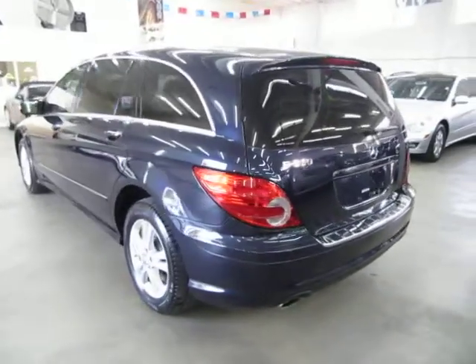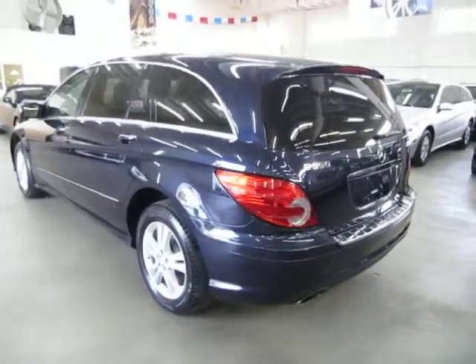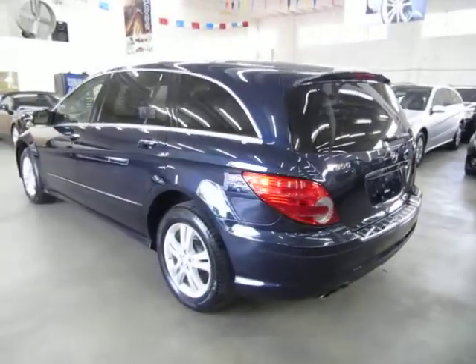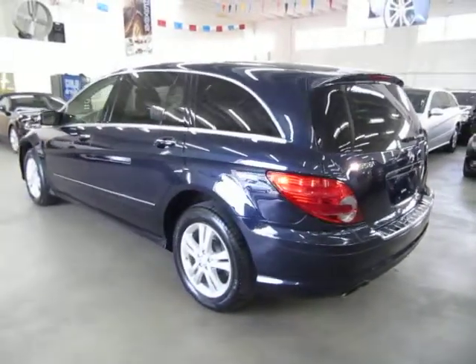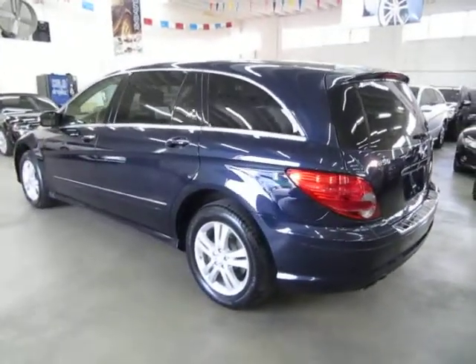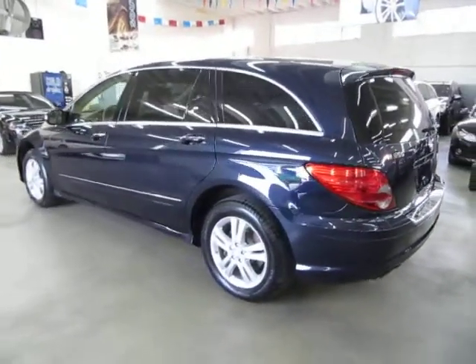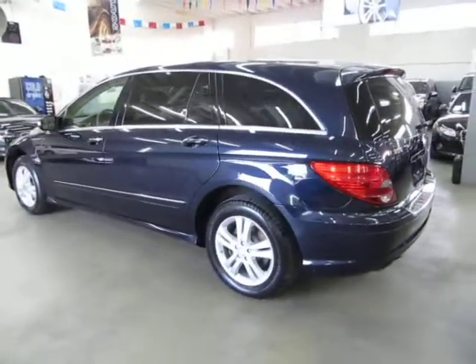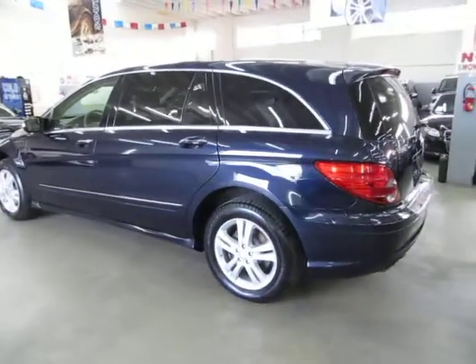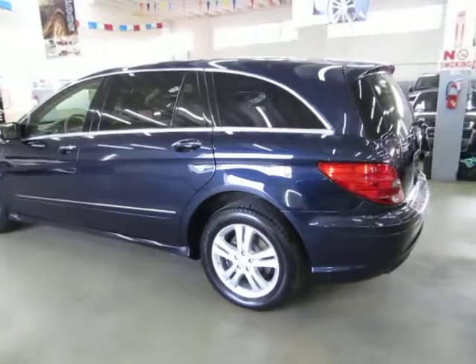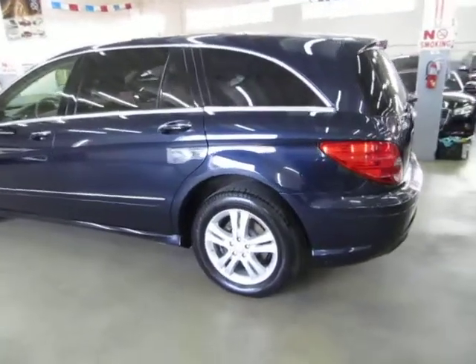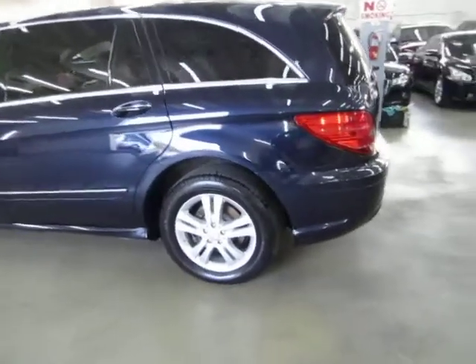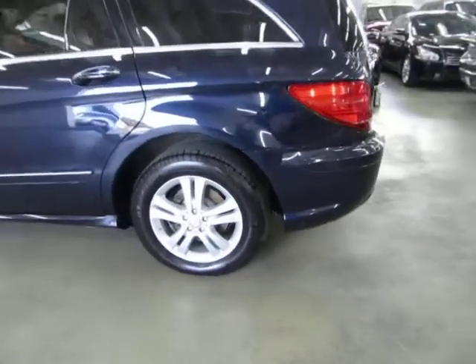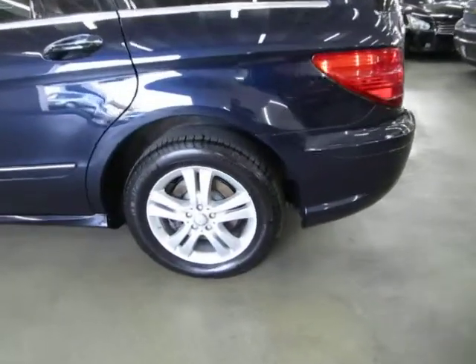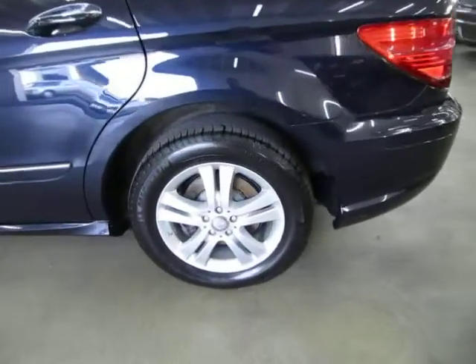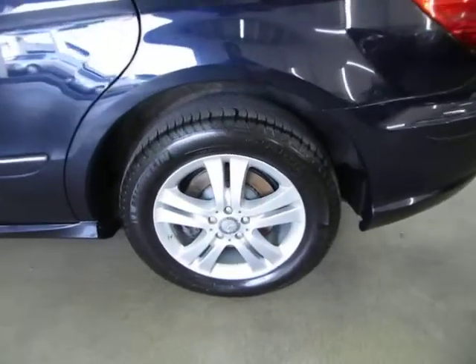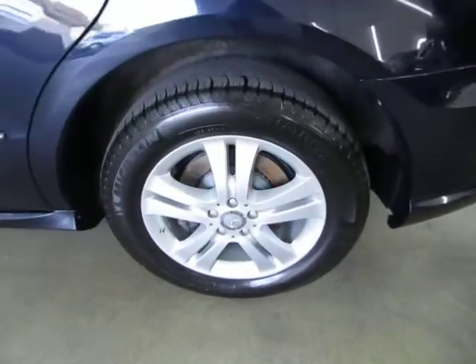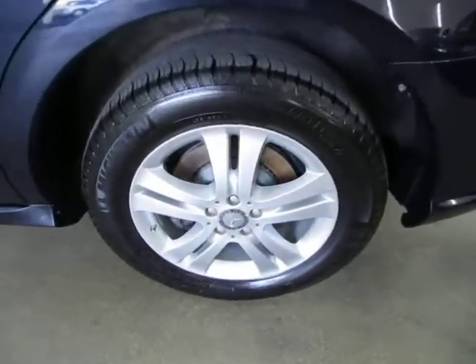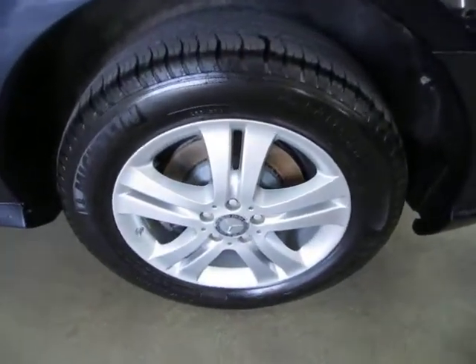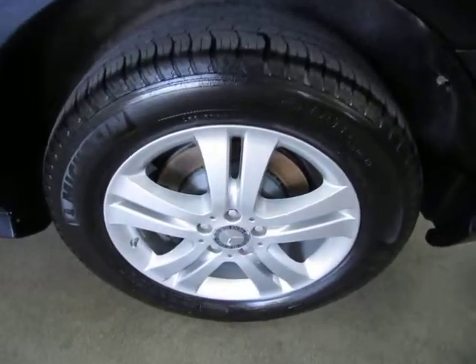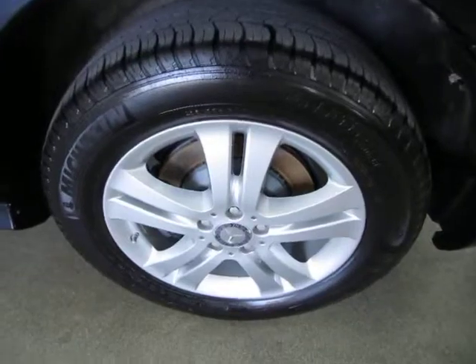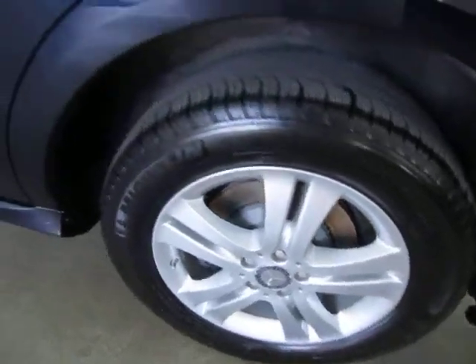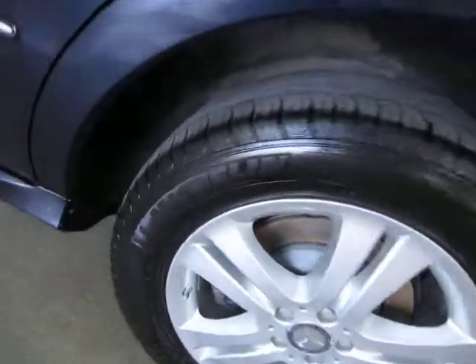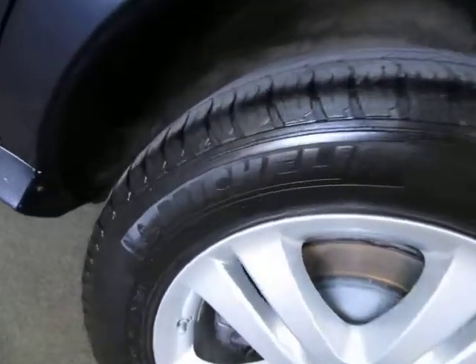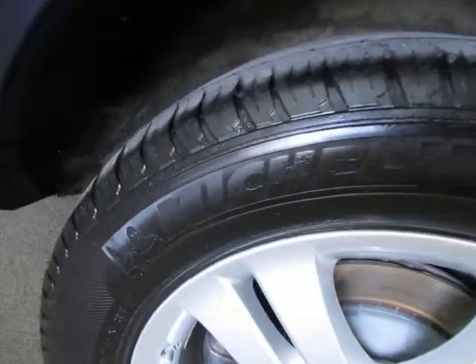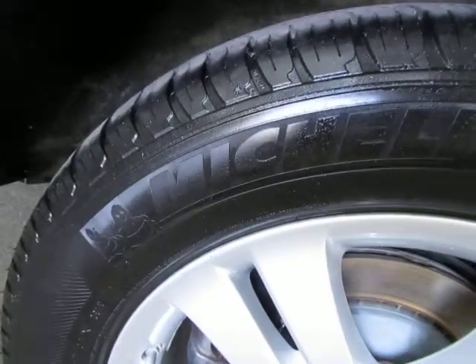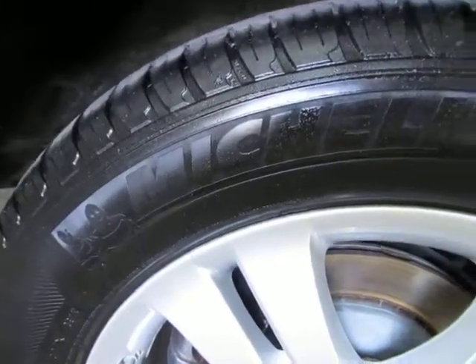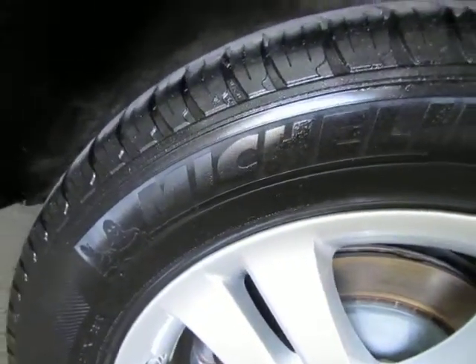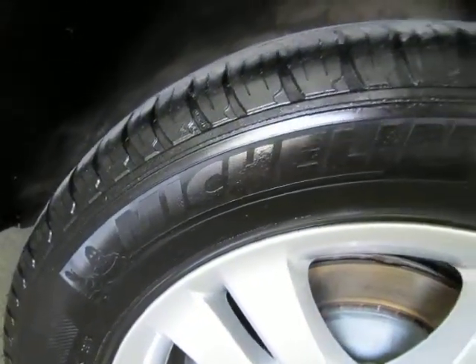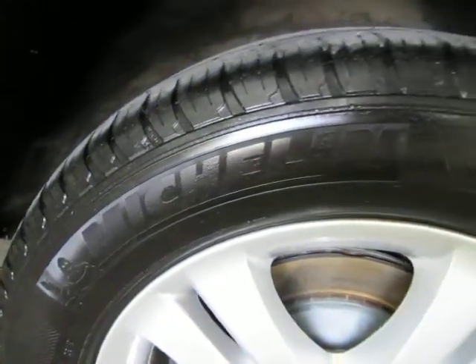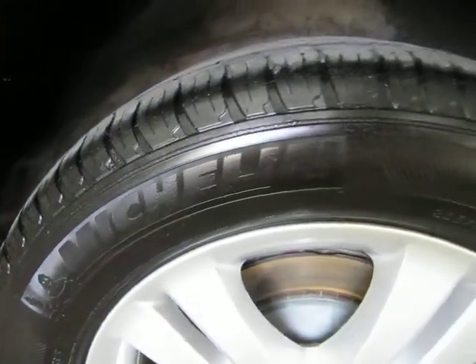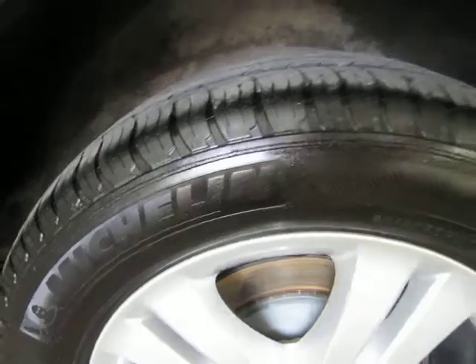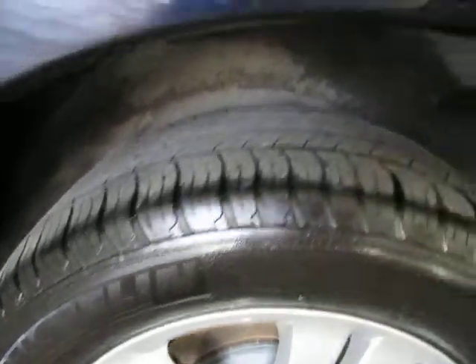We are an accredited member of the Better Business Bureau with an A-plus rating. You can check that out for yourself at our website — right on the home page there's a clickable link to the Better Business Bureau site which will take you right to our rating. If you have any questions, feel free to call me. My name is George, and I can be reached at 305-218-5462.